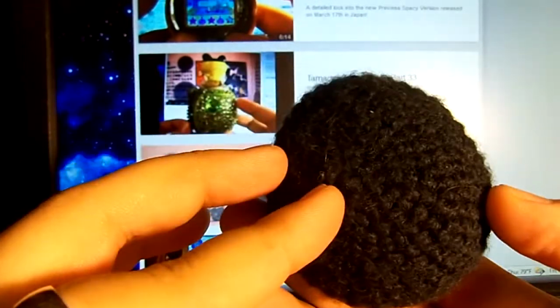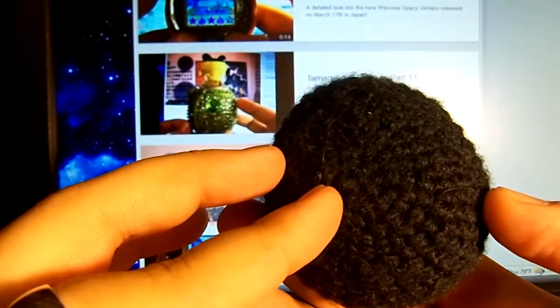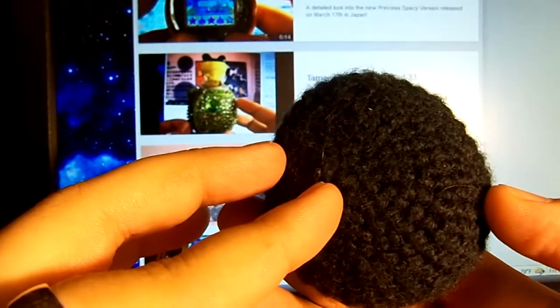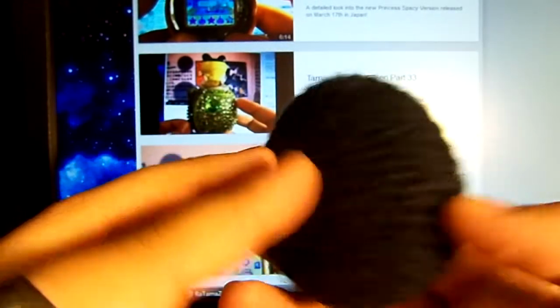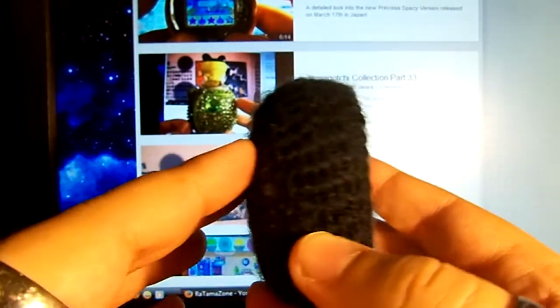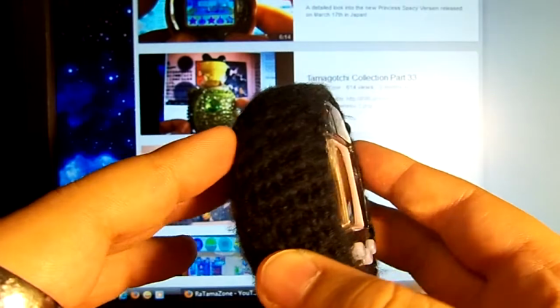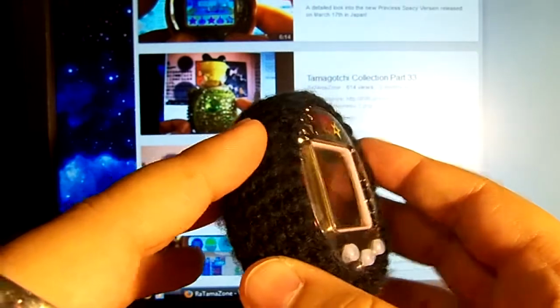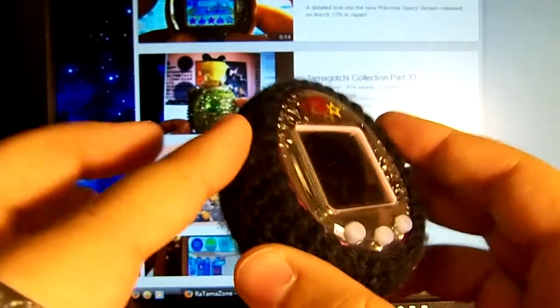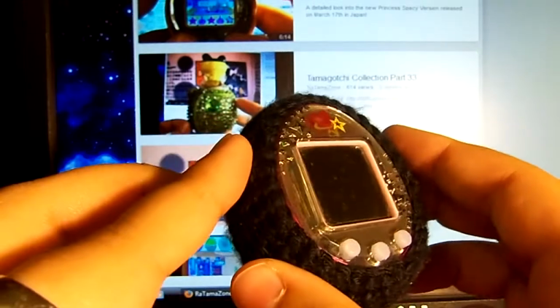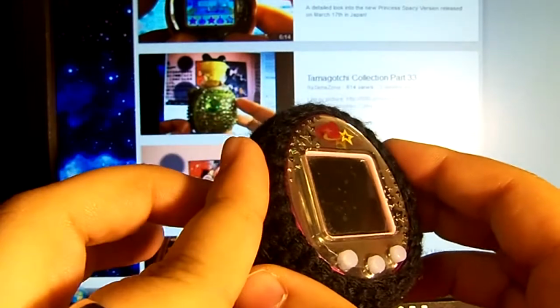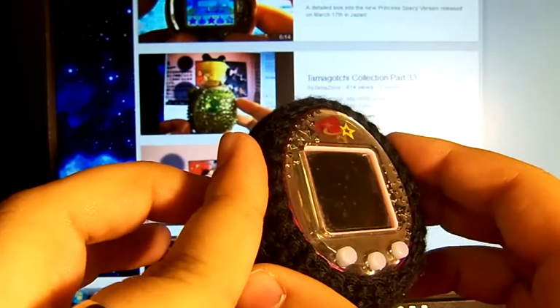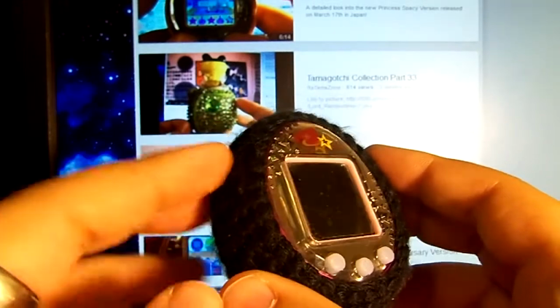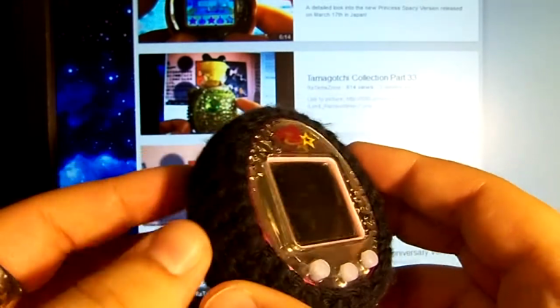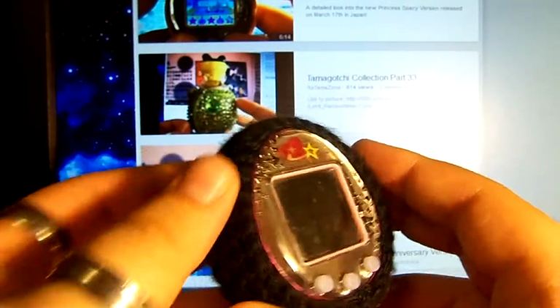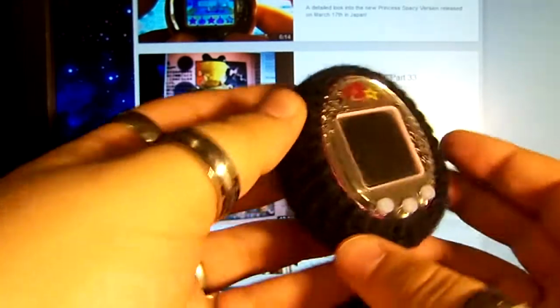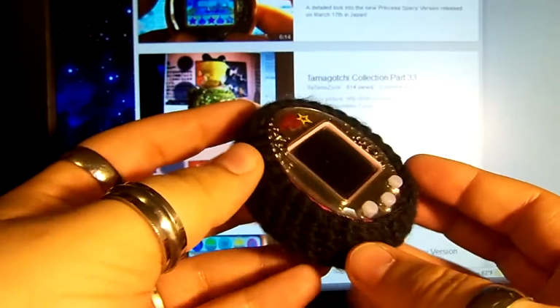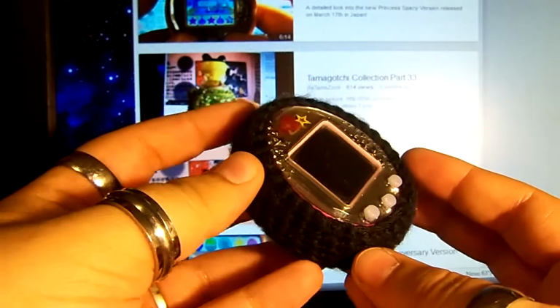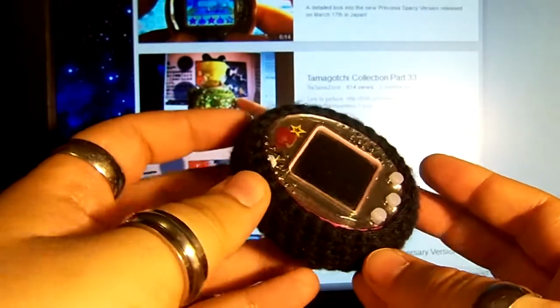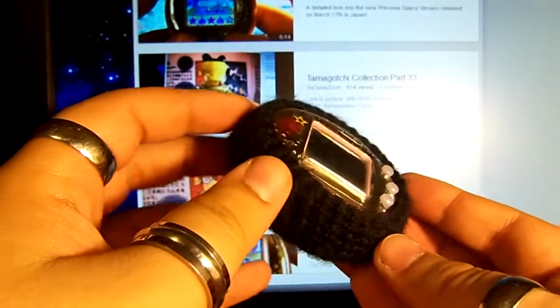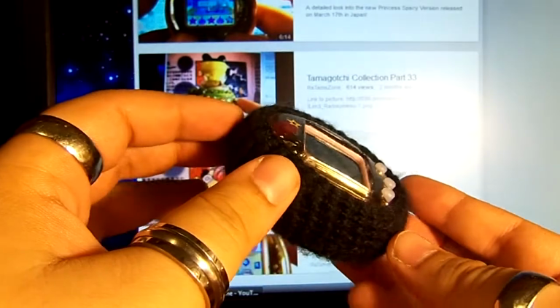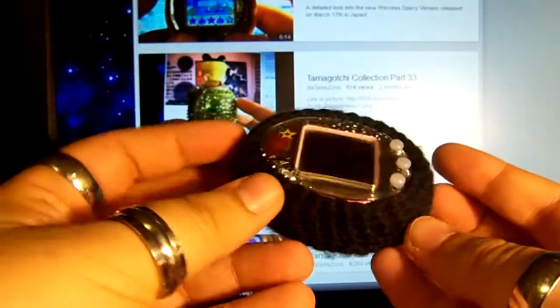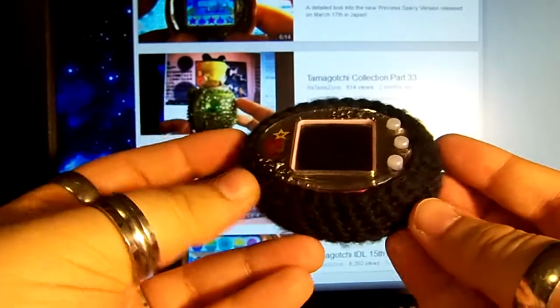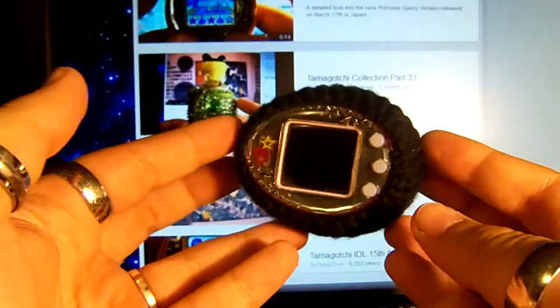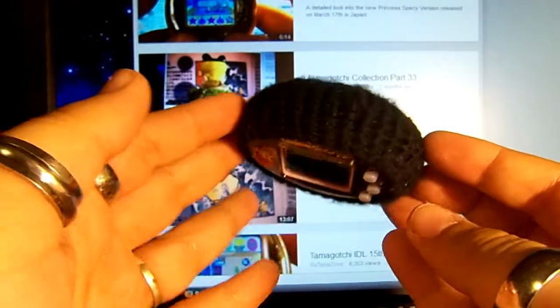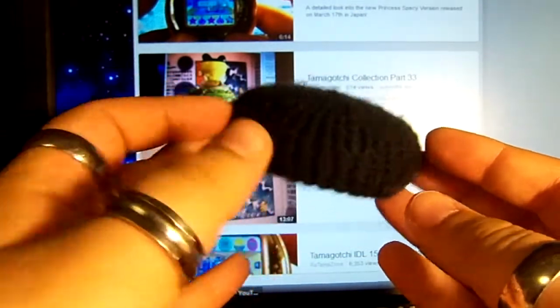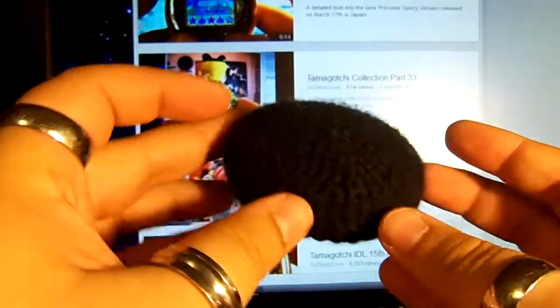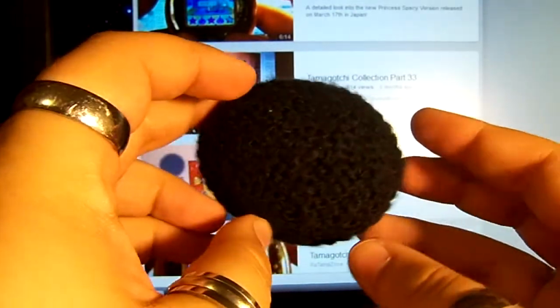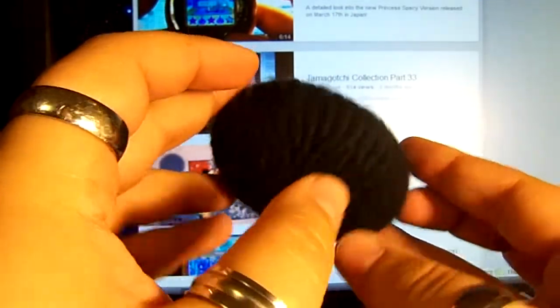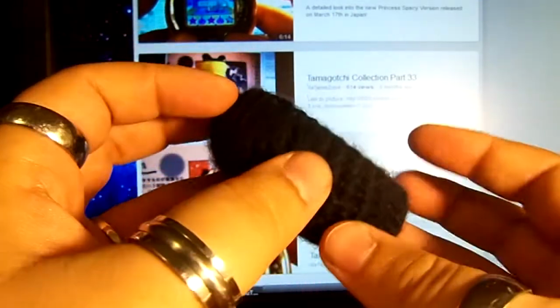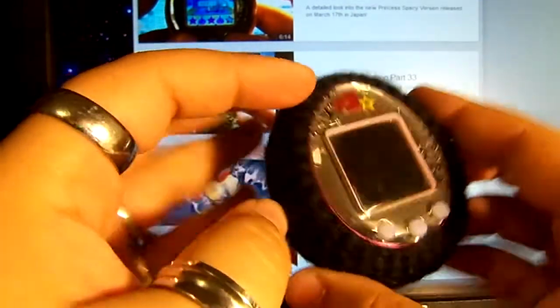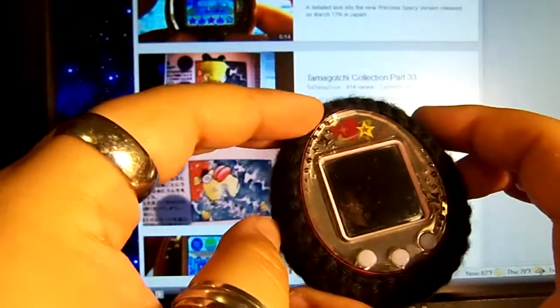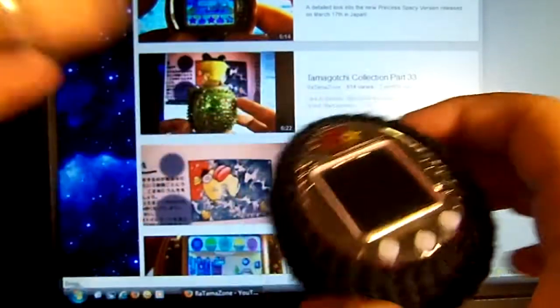I'm not sure if she's still making covers or not, but feel free to contact her on Tamazon. I'm sure she'd be happy to give you a yes or no on that.